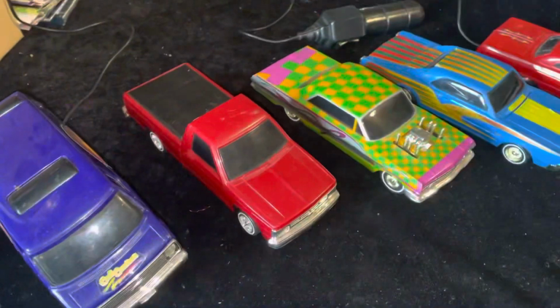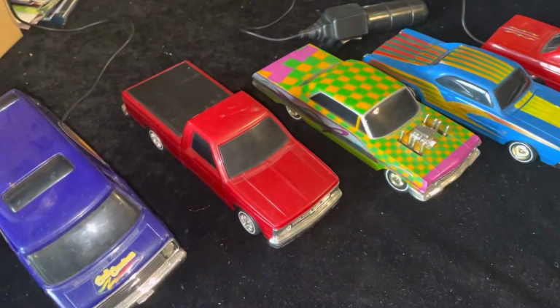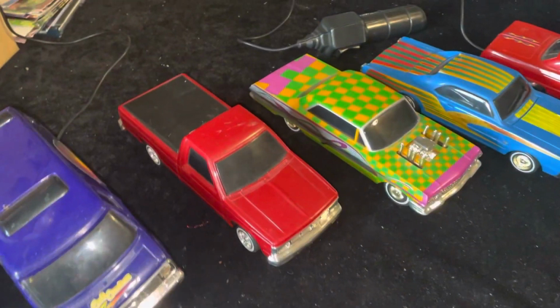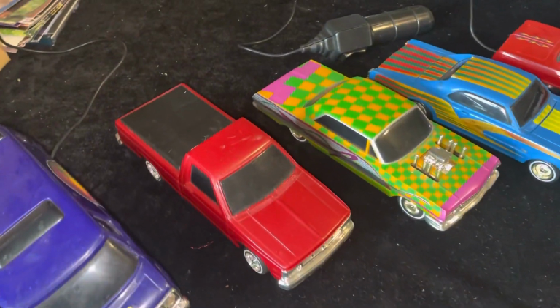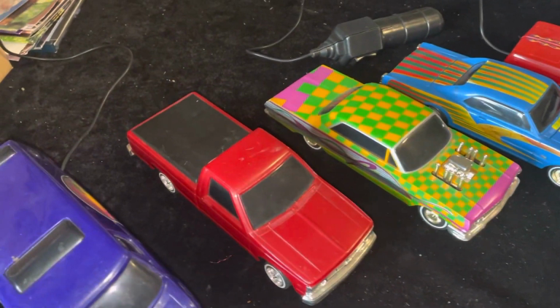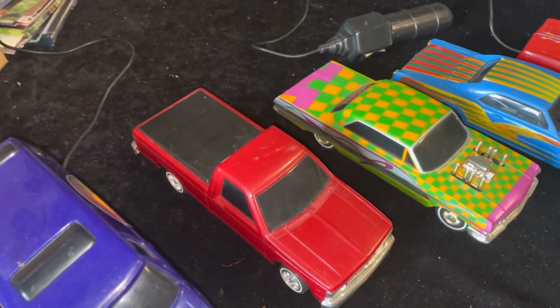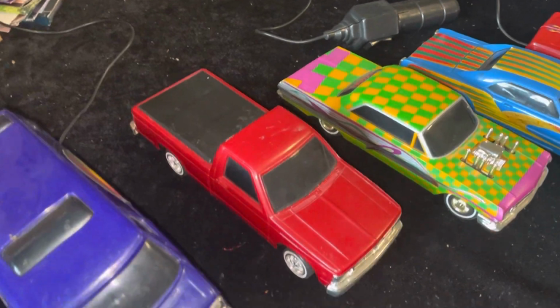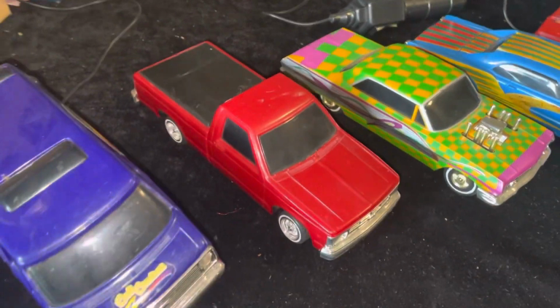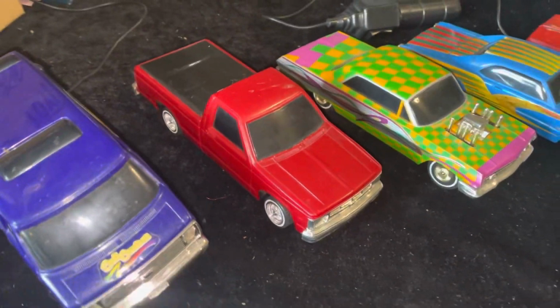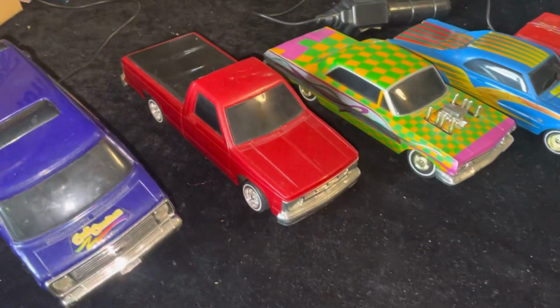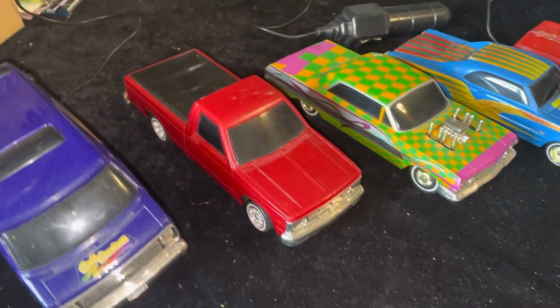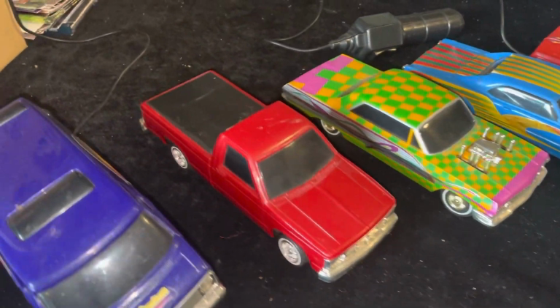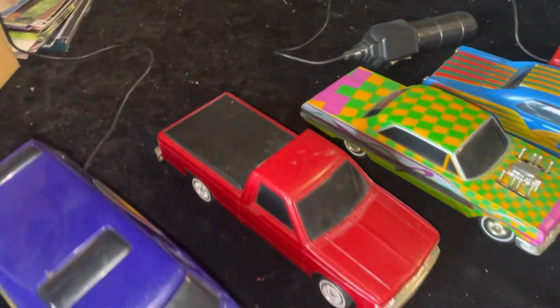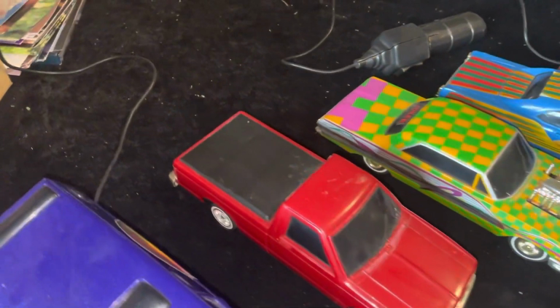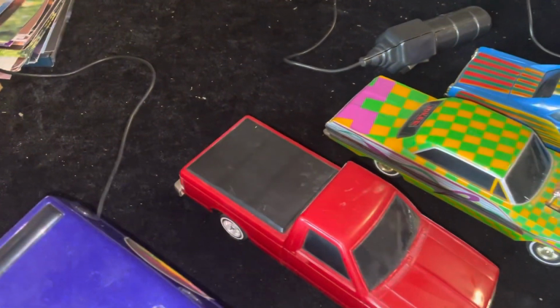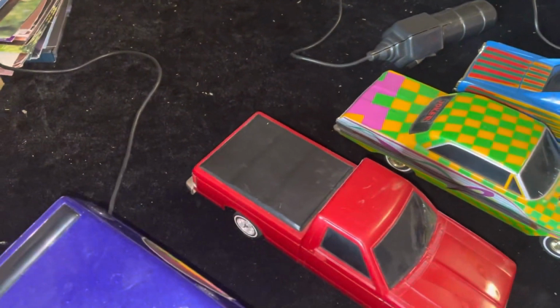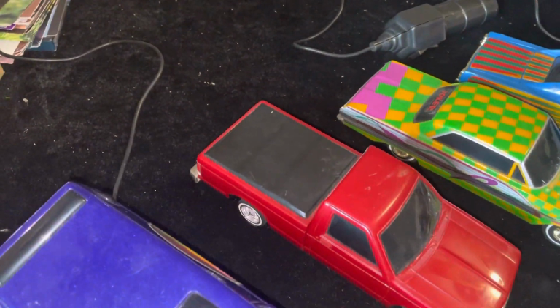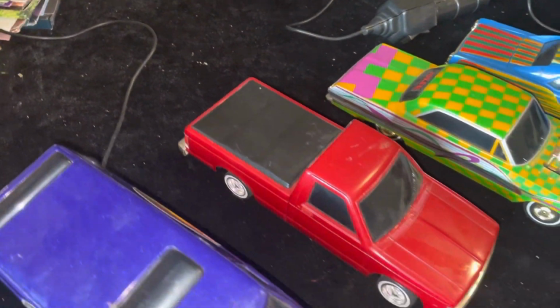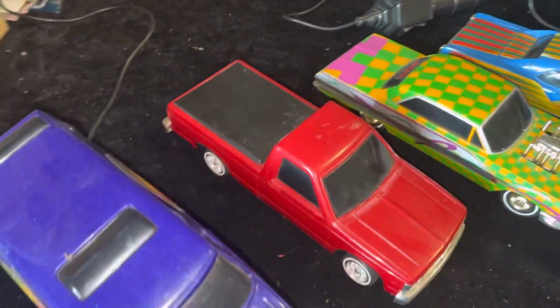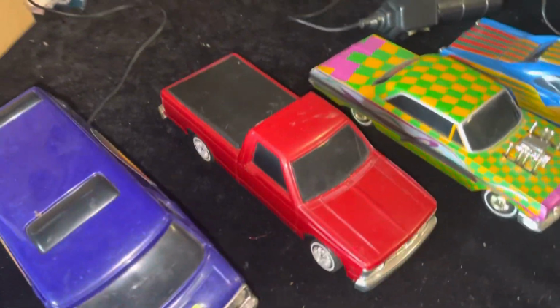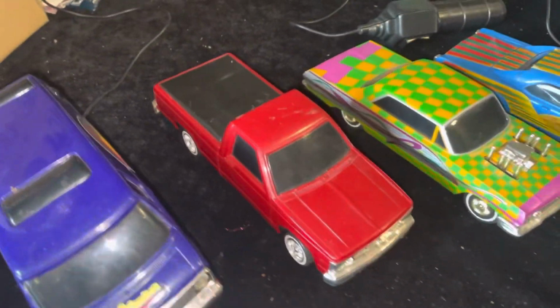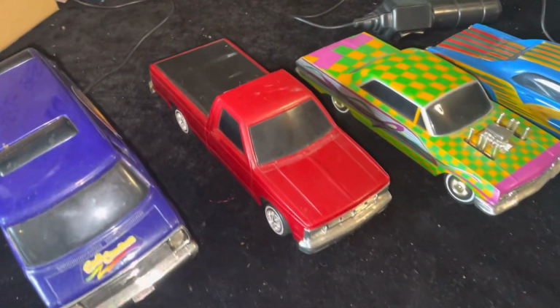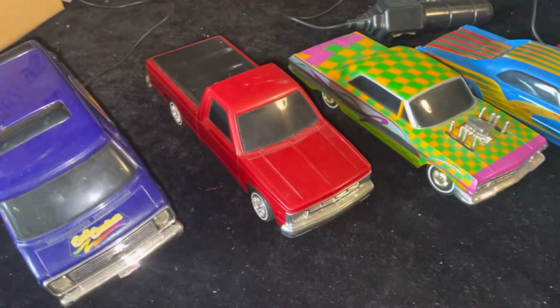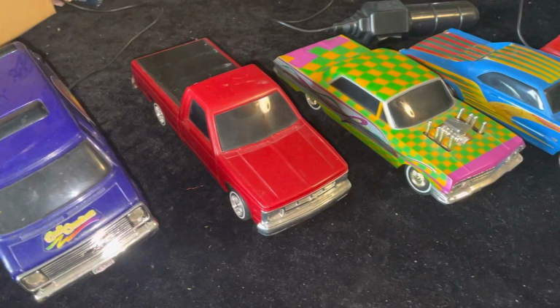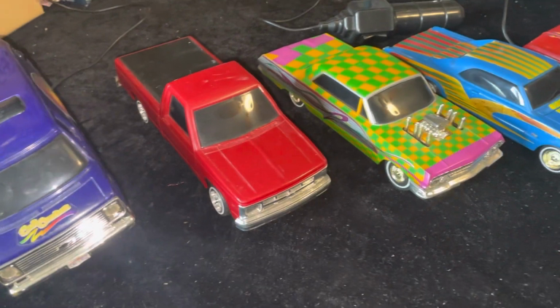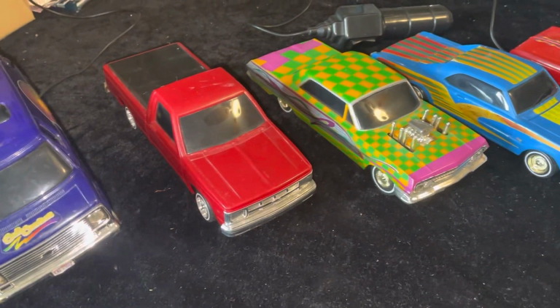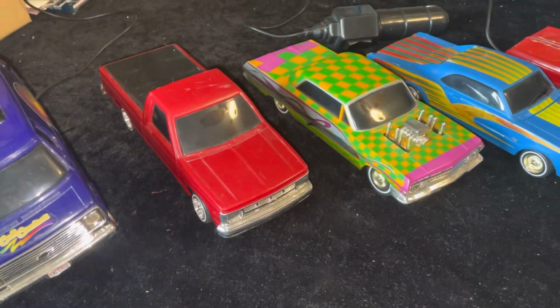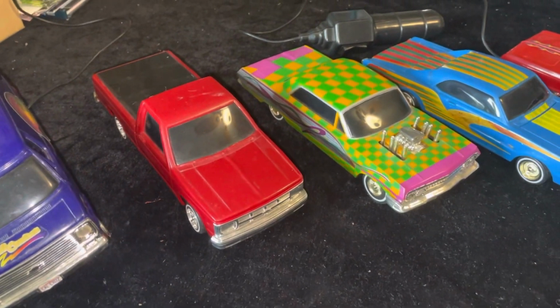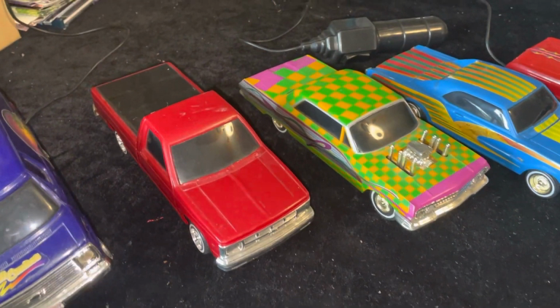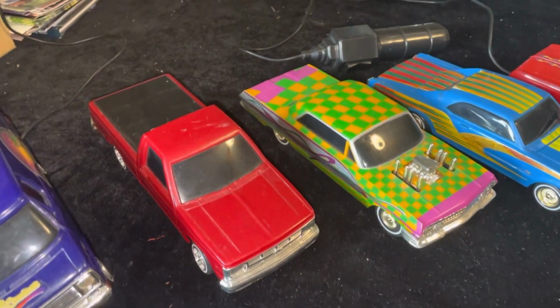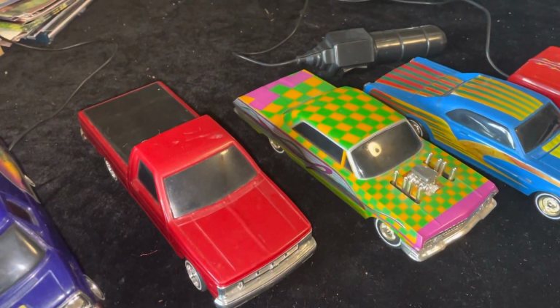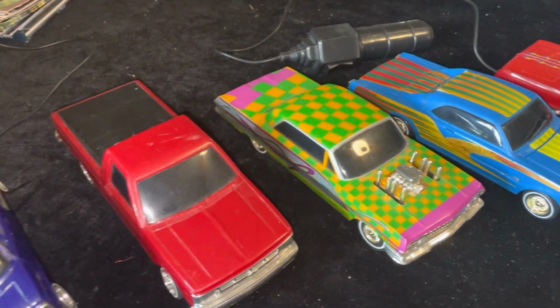This is the Chevy S10, very sought-after — people are looking for this one — but there's no remote, so we've got to put a new remote on and see if there's any issues outside of that.